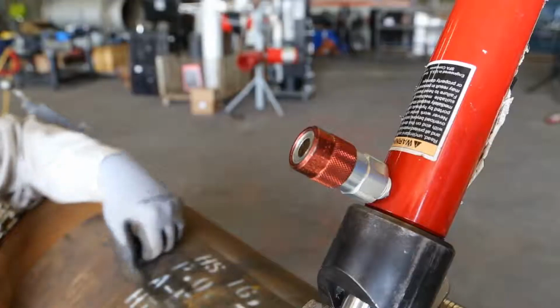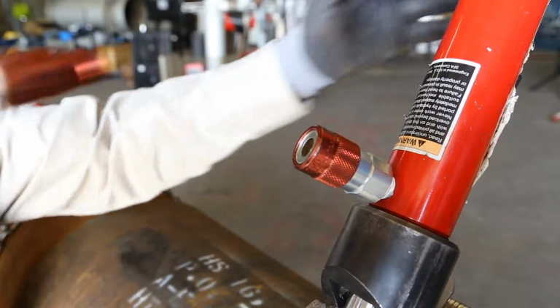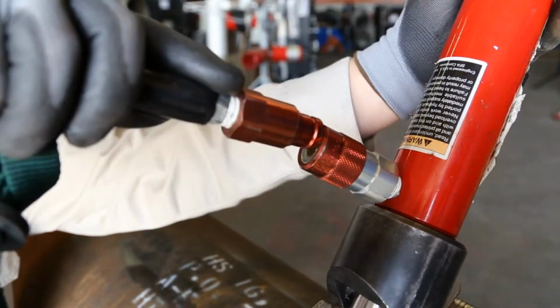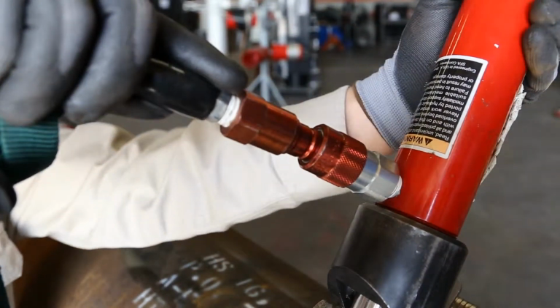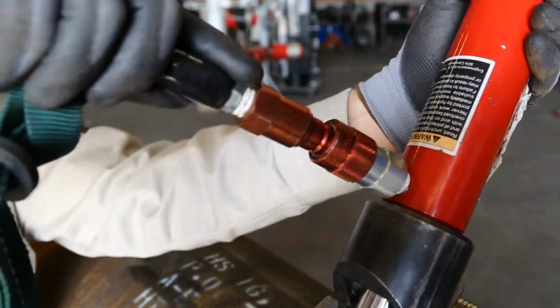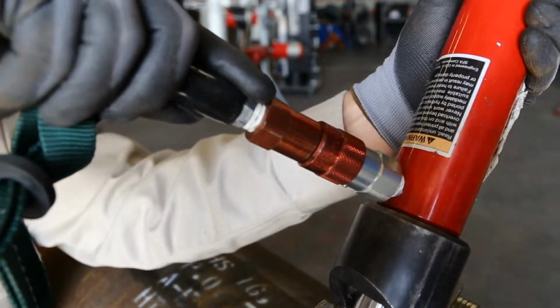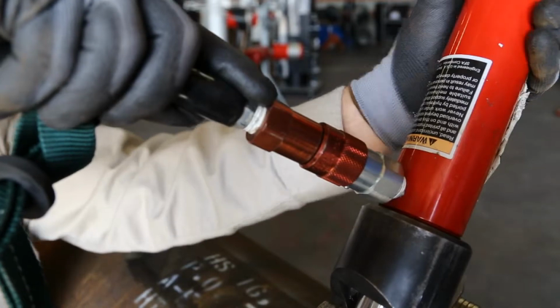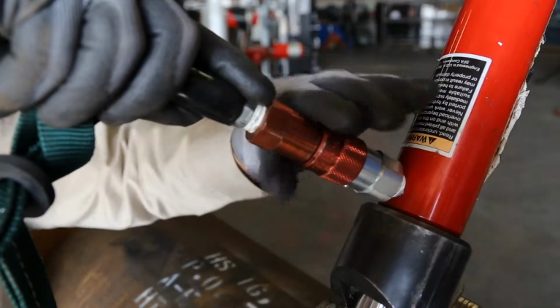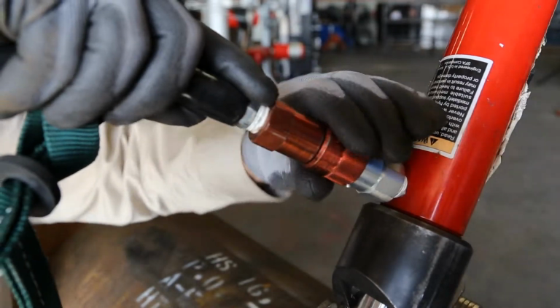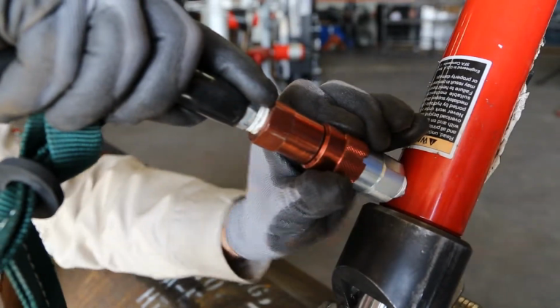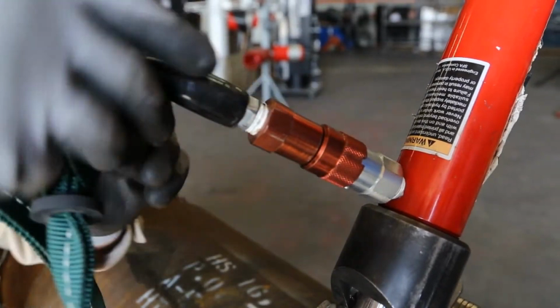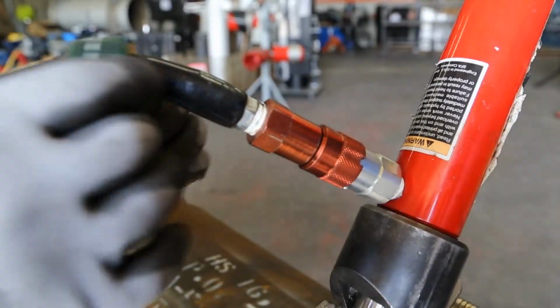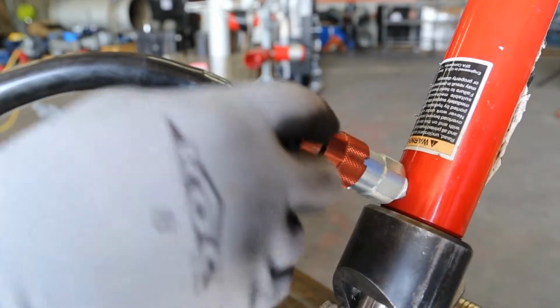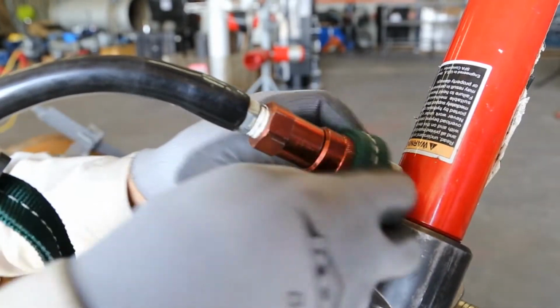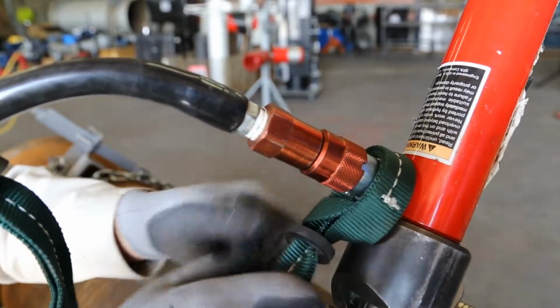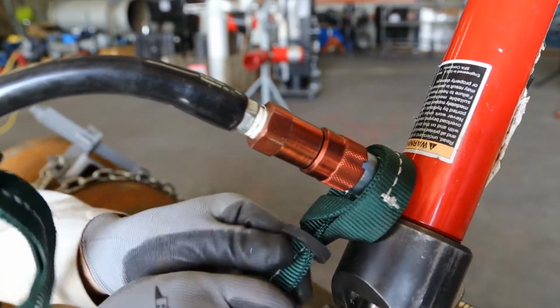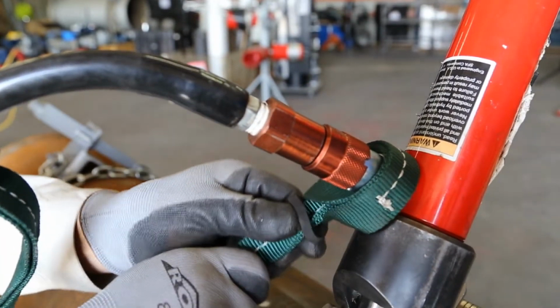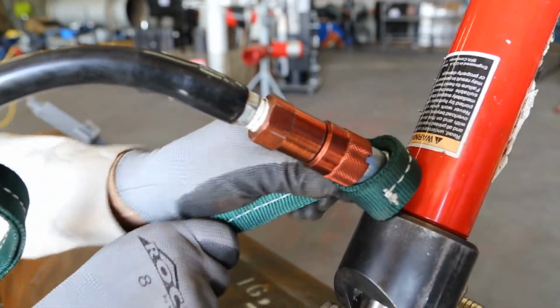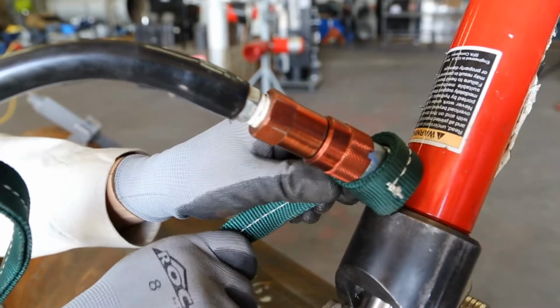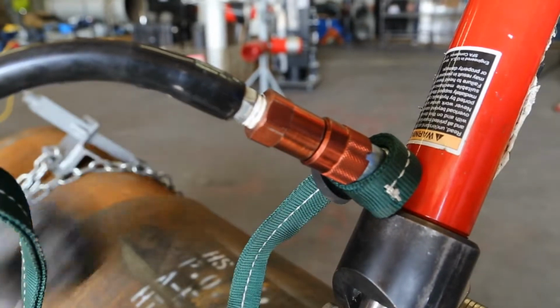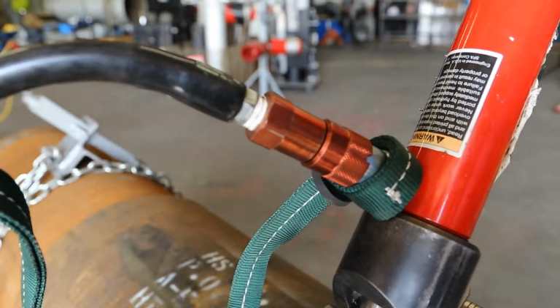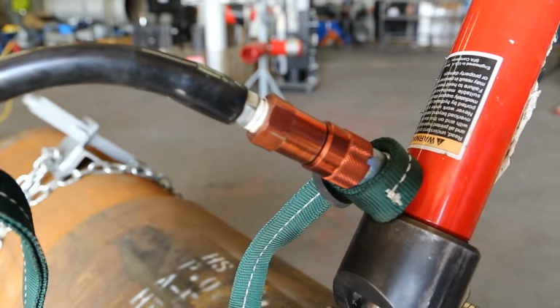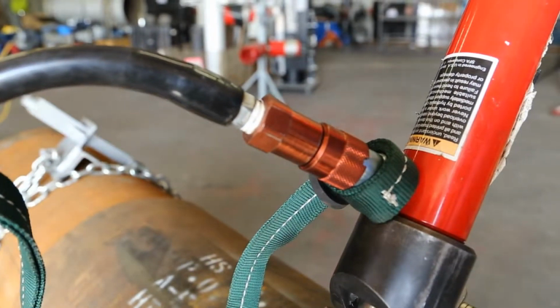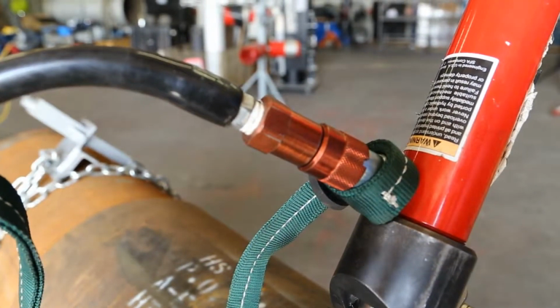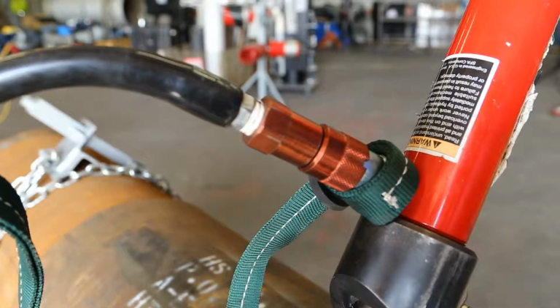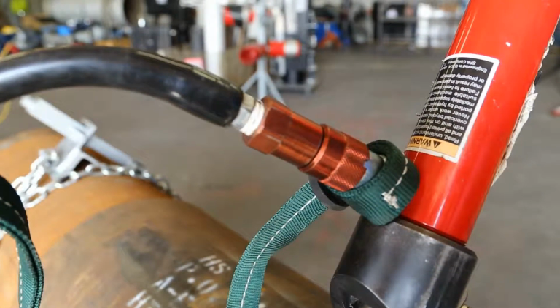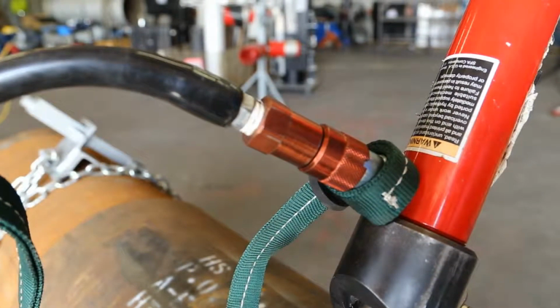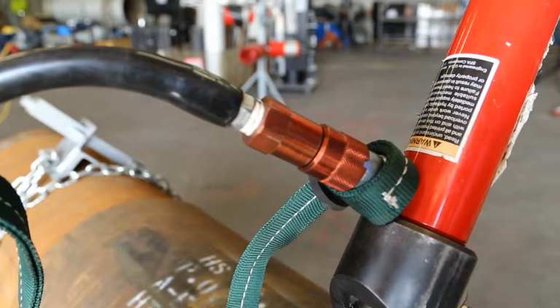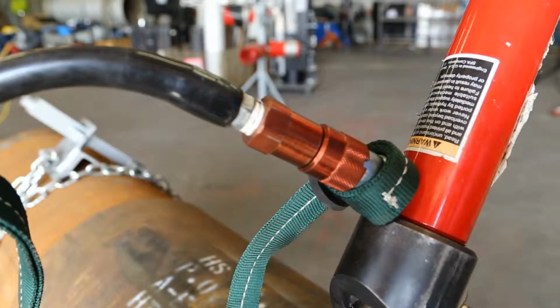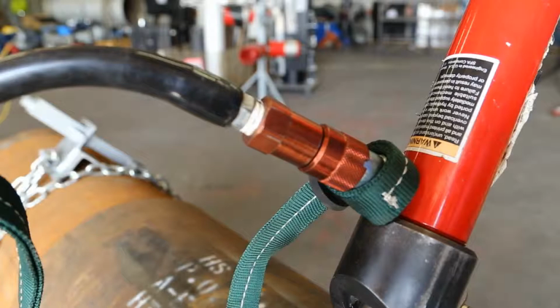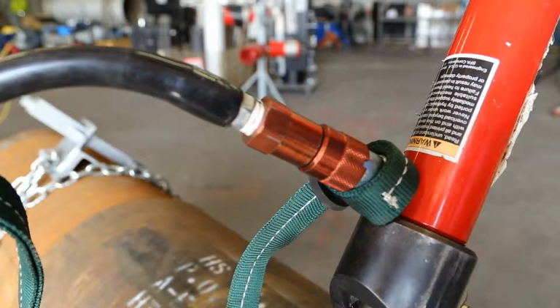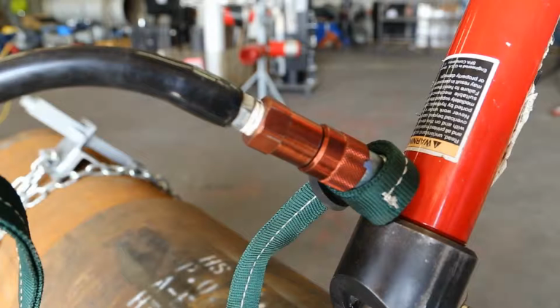Attach the hand pump with the hose to the cylinder by inserting the male connector into the female connector until they snap firmly together. Rotate the collar on the connector, slide the safety whip check over the connector, and tighten using the rubber ring.